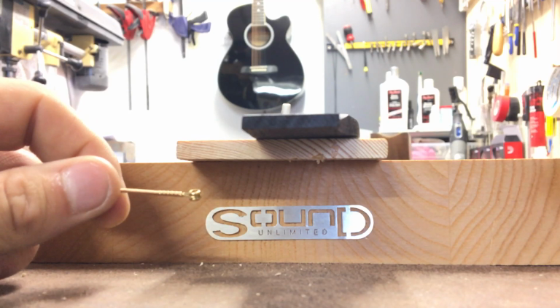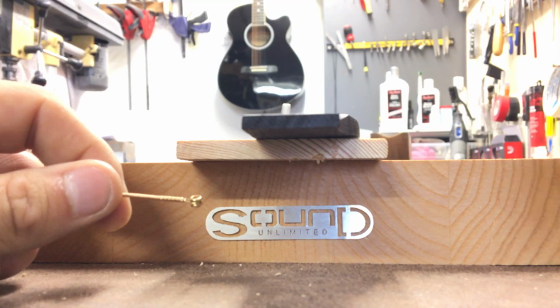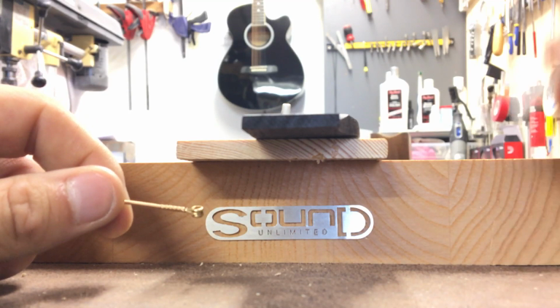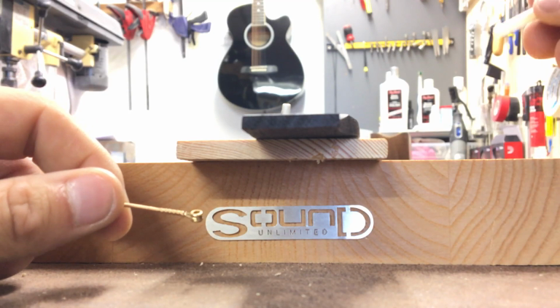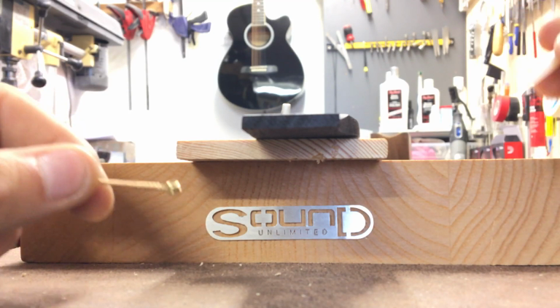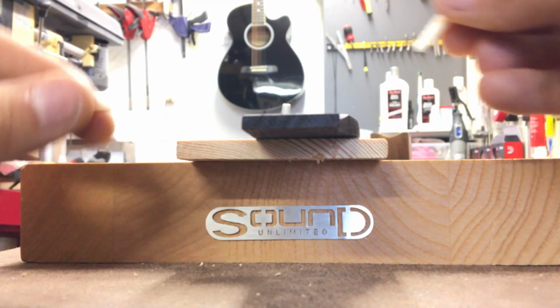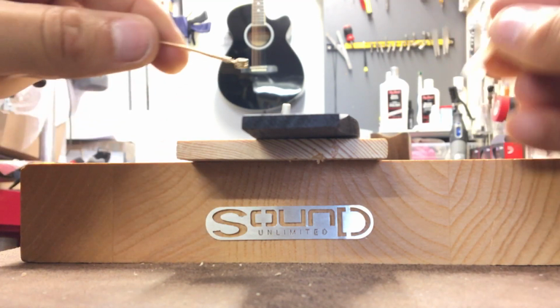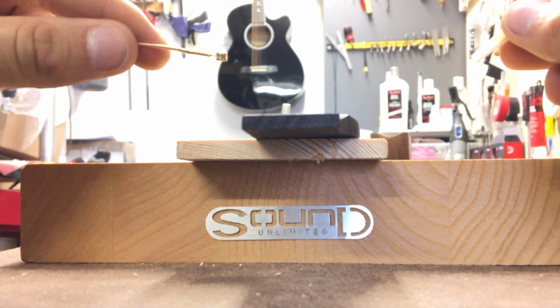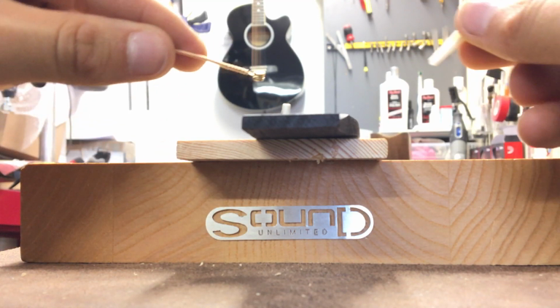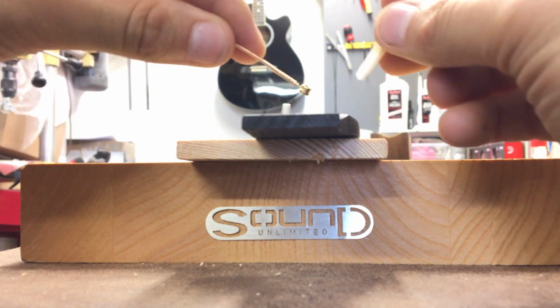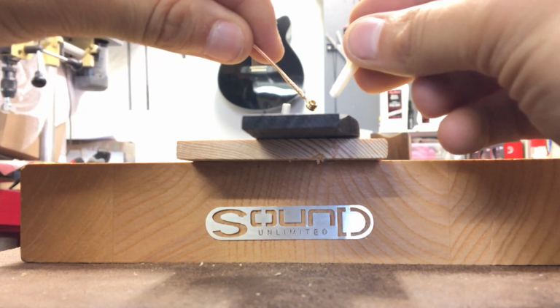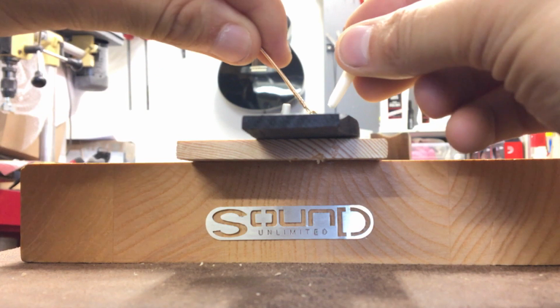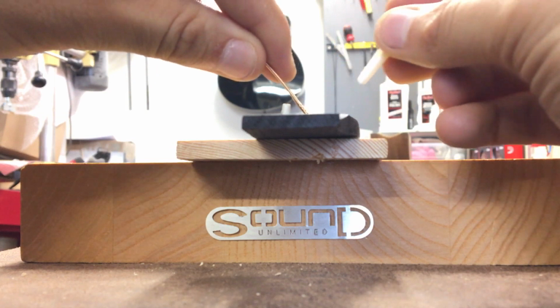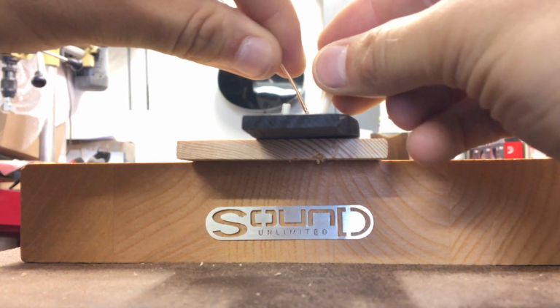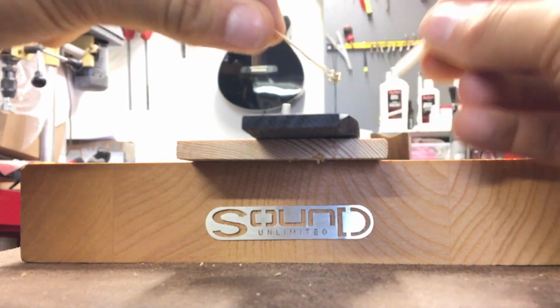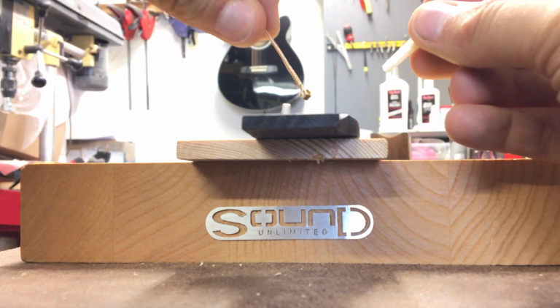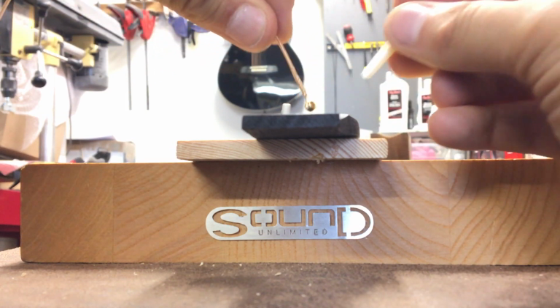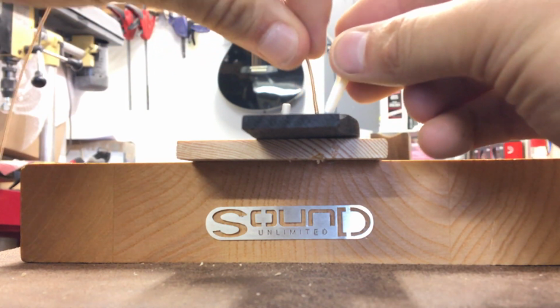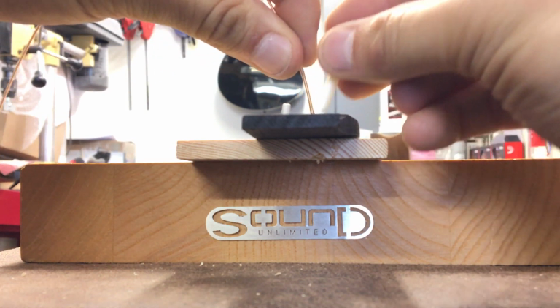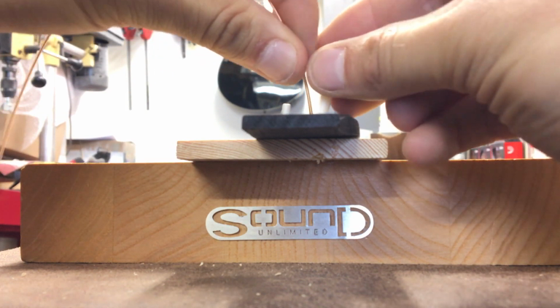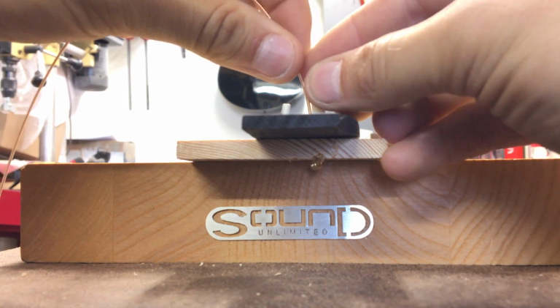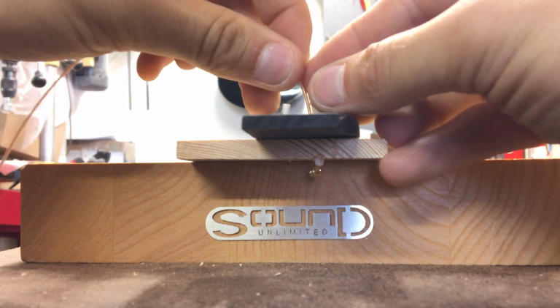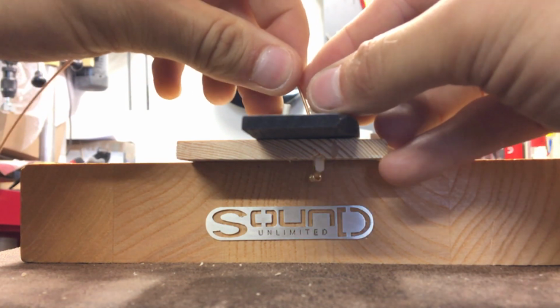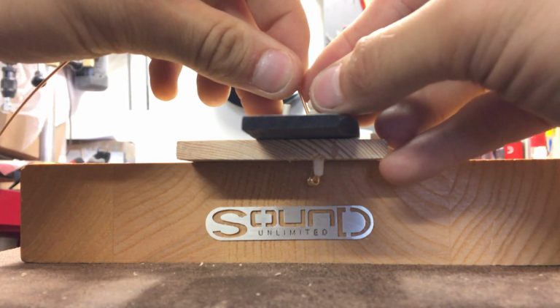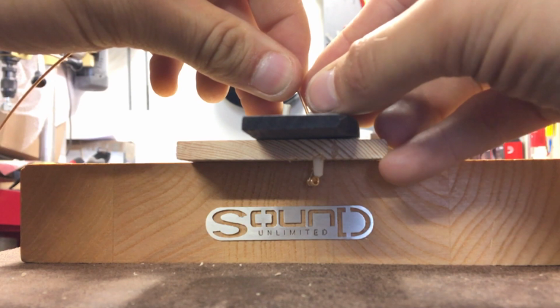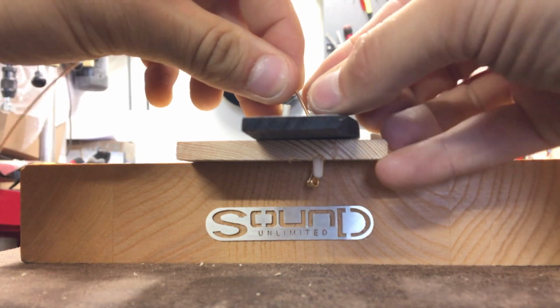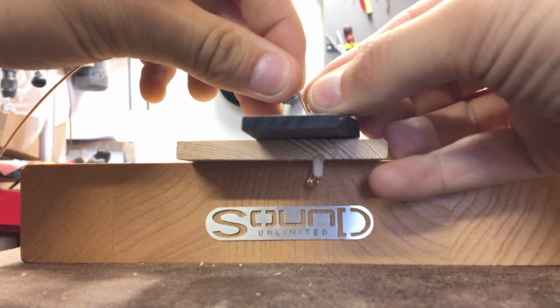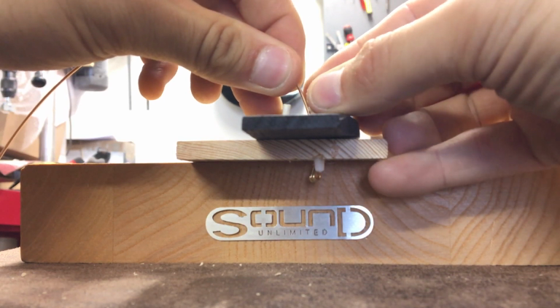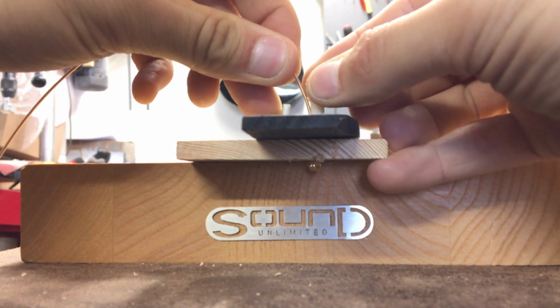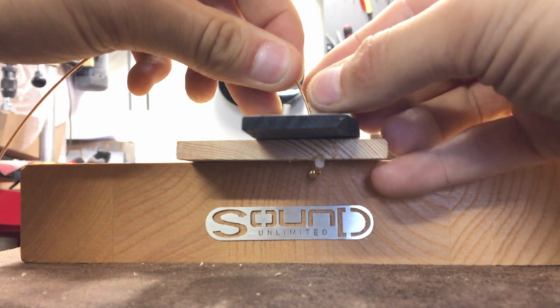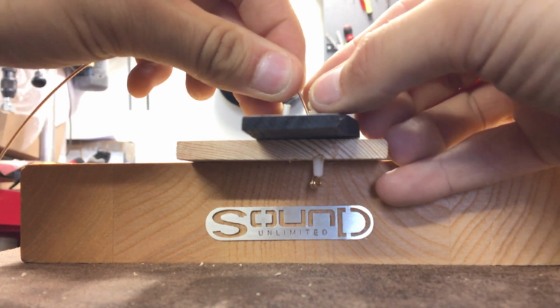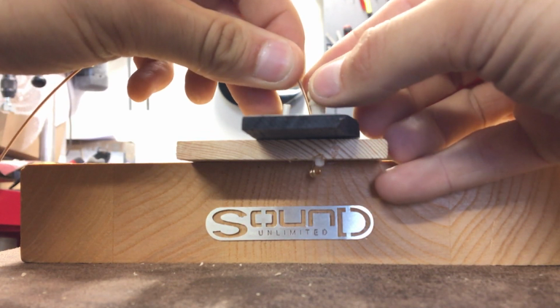Here's a neat trick for putting a string into an acoustic guitar with a bridge pin. If you leave the string straight like this, what can happen is that the string will pull the peg back up.